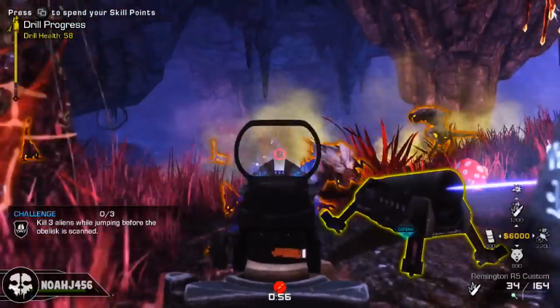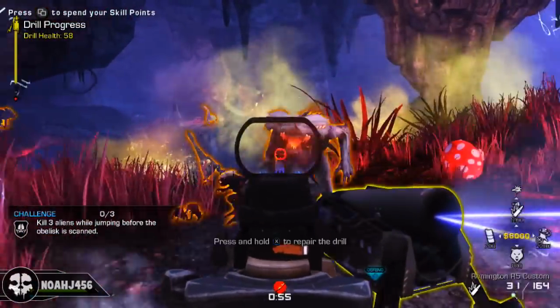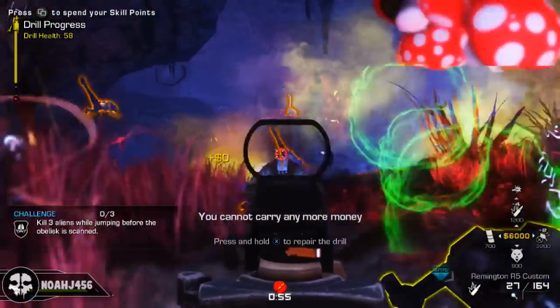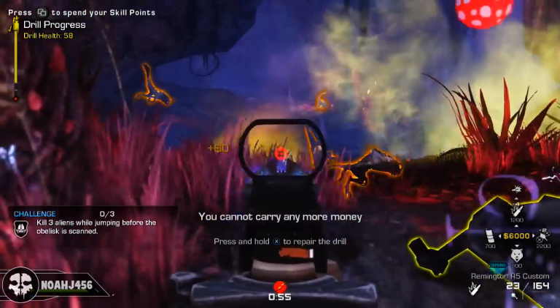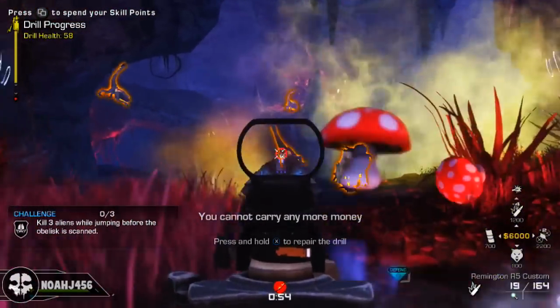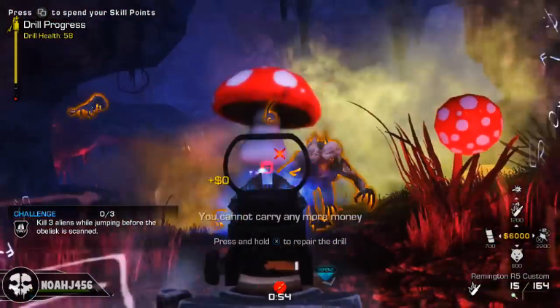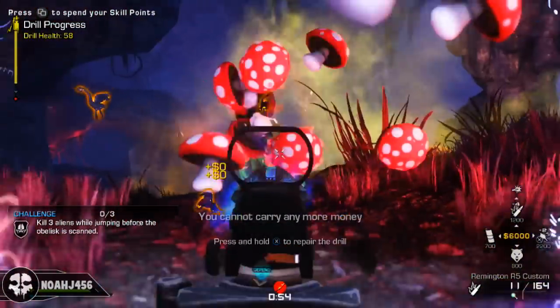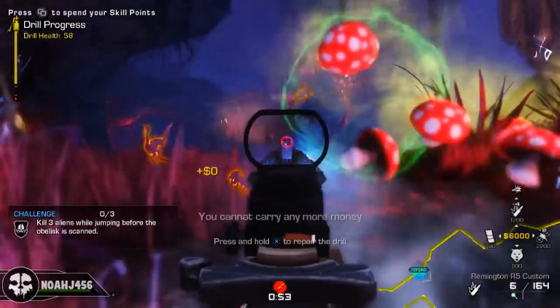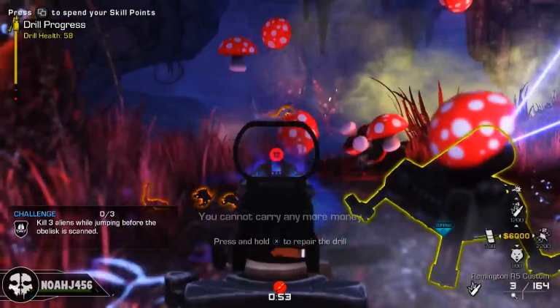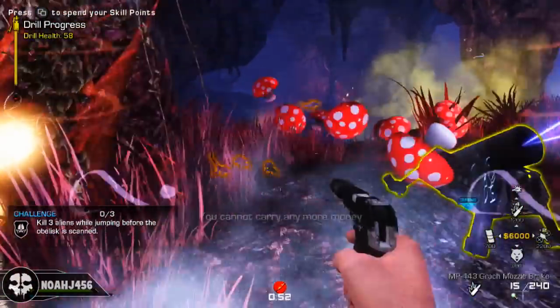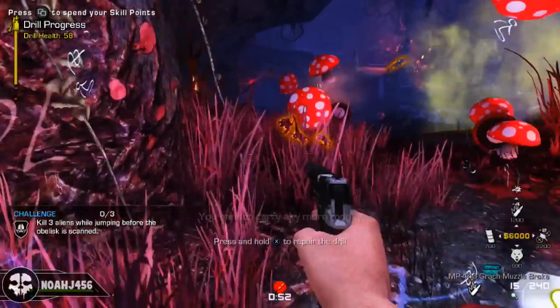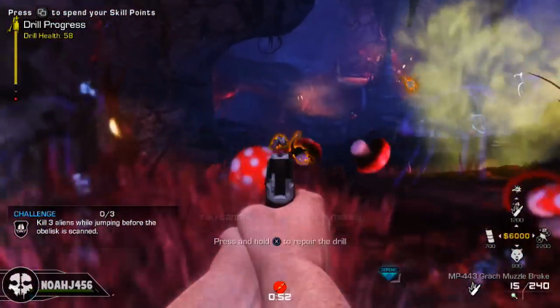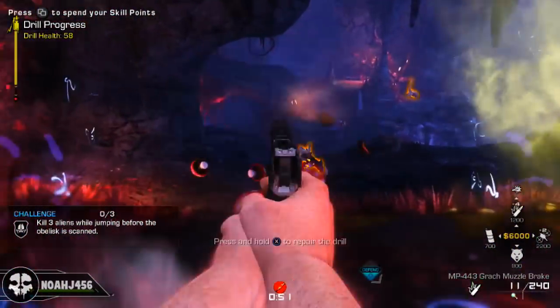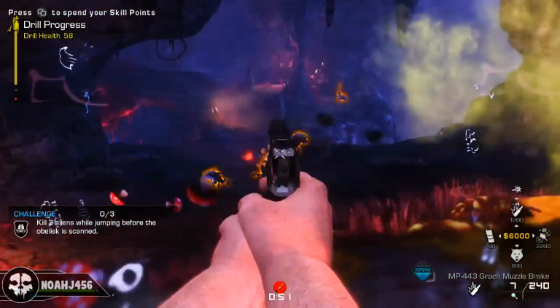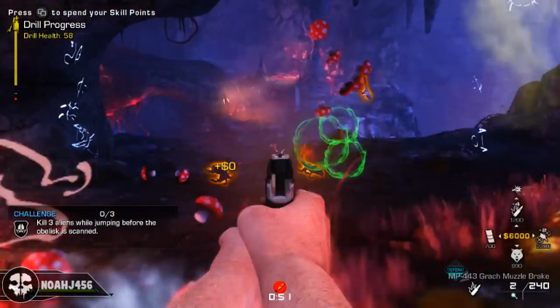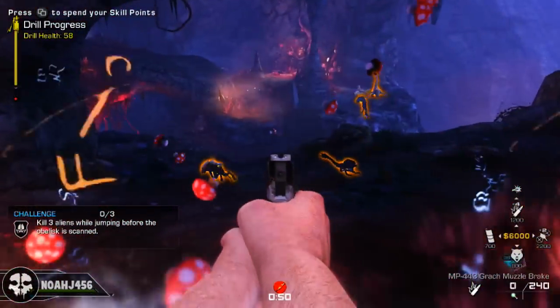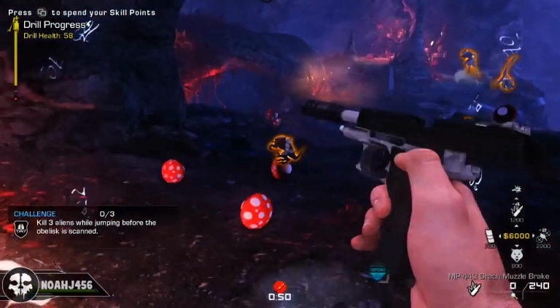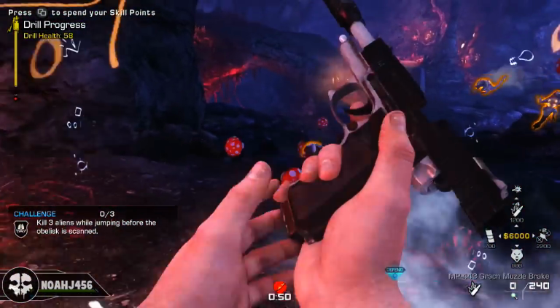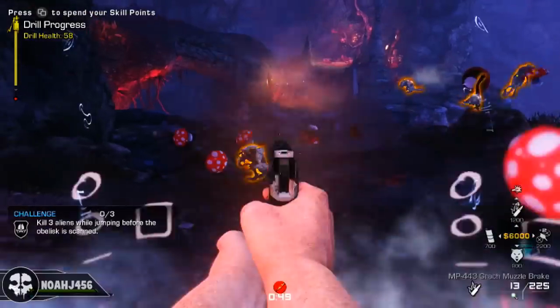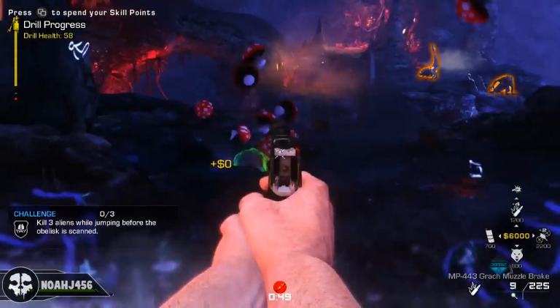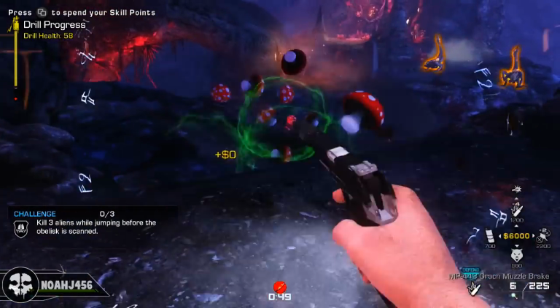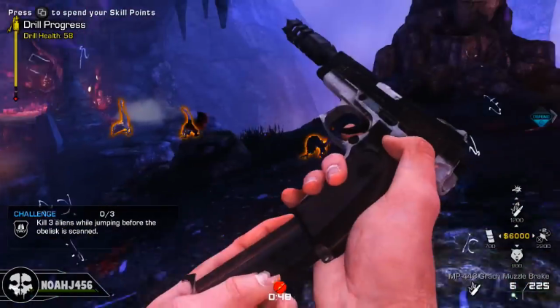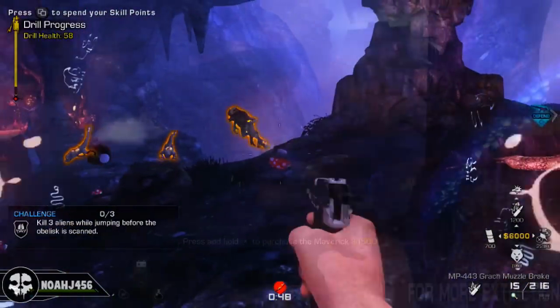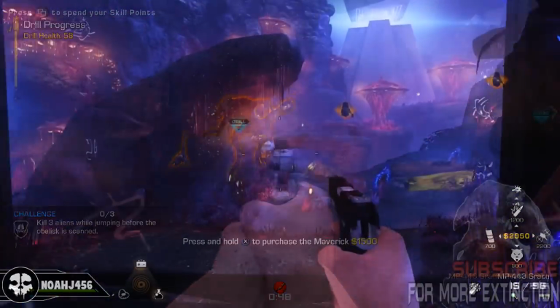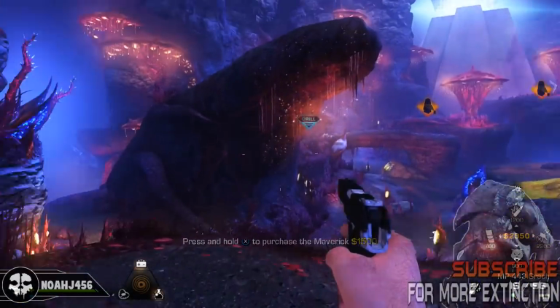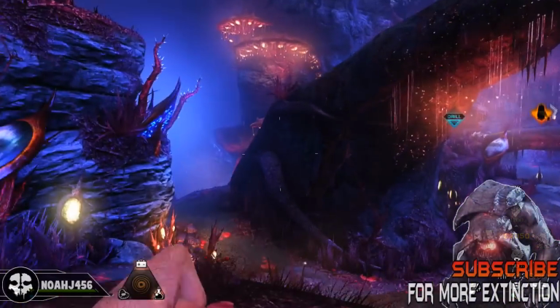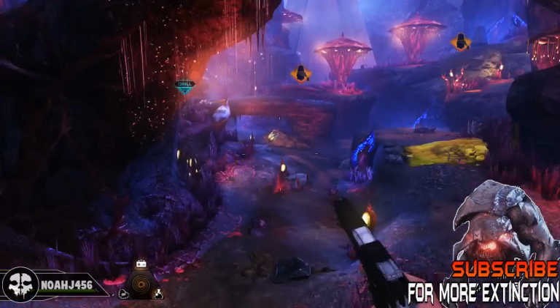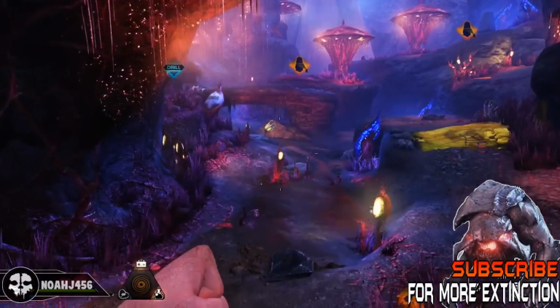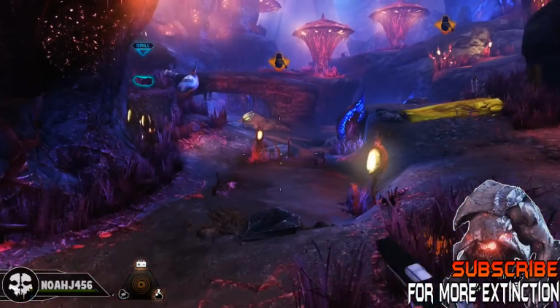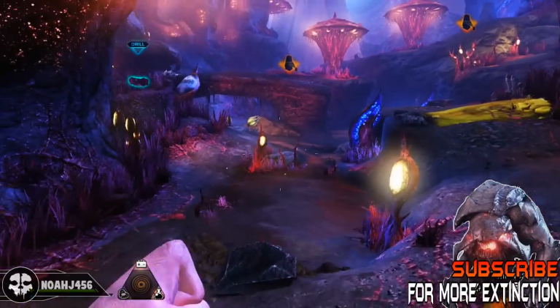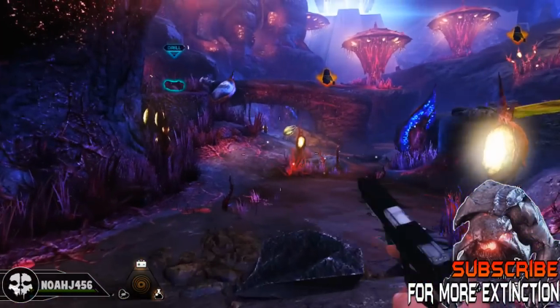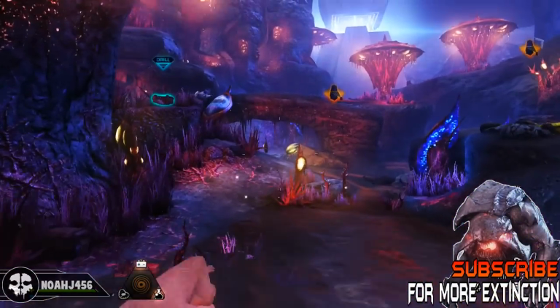If you guys enjoy this, be sure to leave a like — that's all I ask. It helps me out a ton. But anyway, let's go ahead and jump into the tutorial. The first piece of intel you can find in the very first room — there's one in the first room and one in the second room.